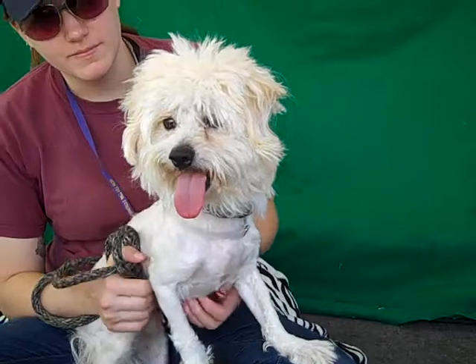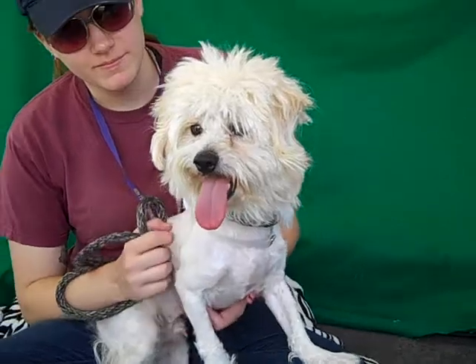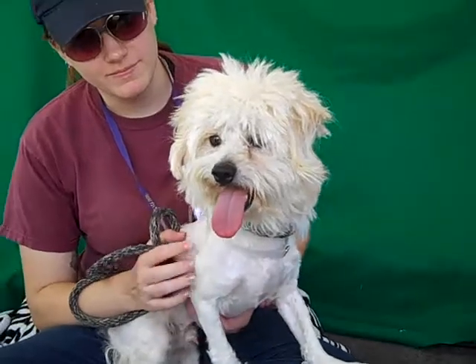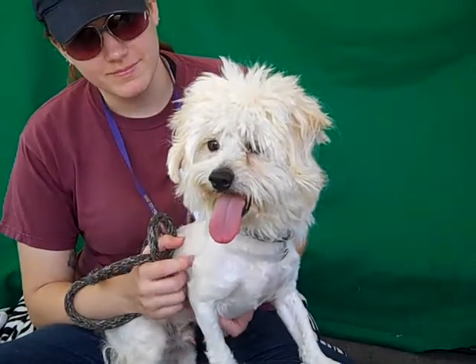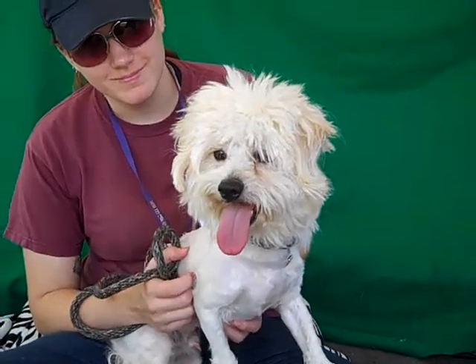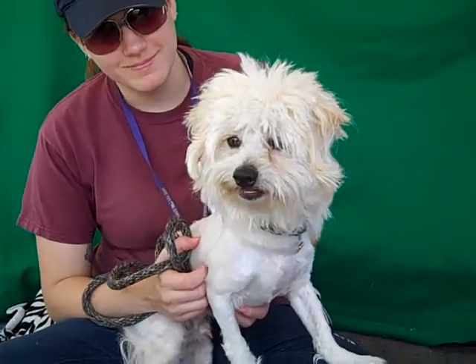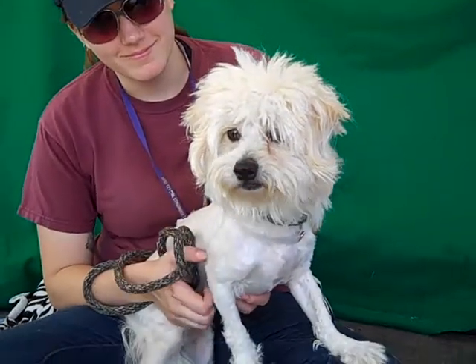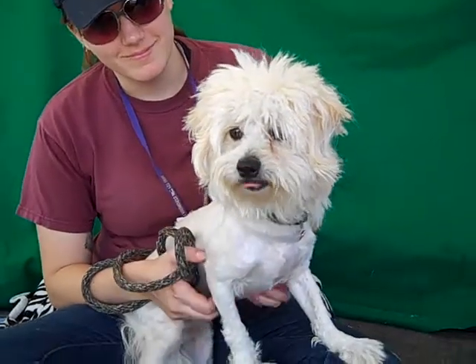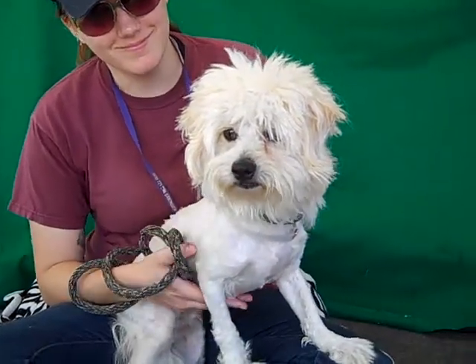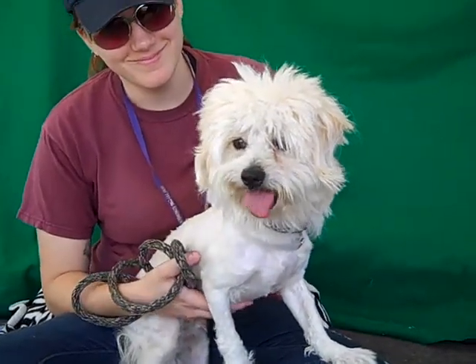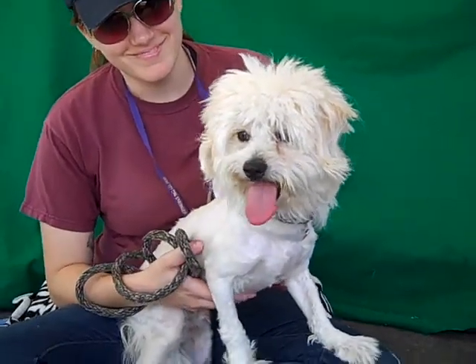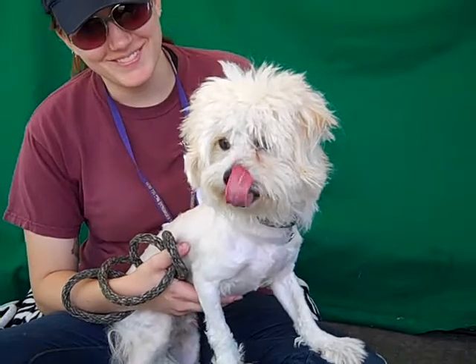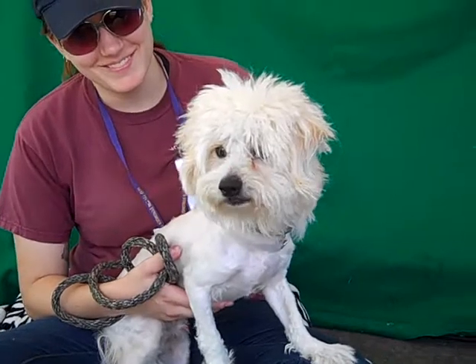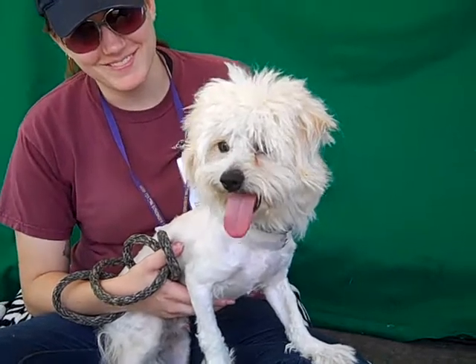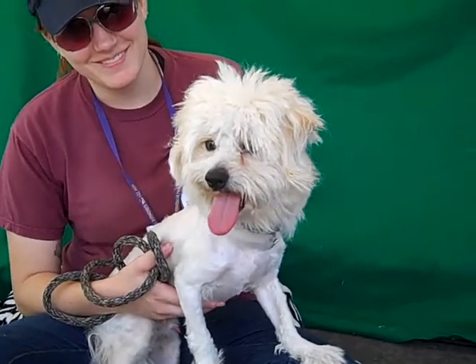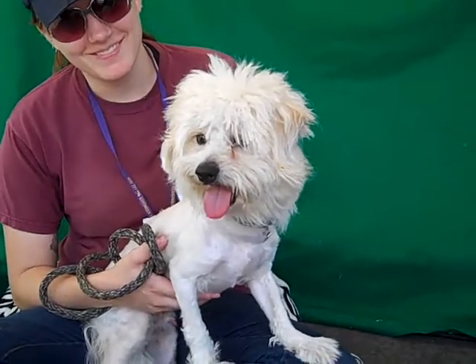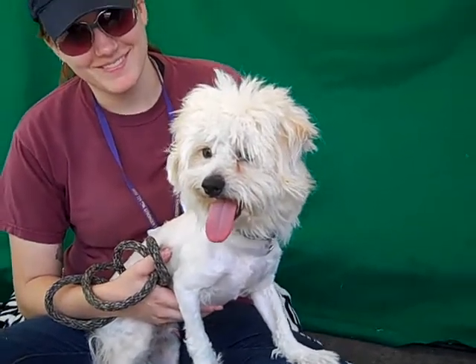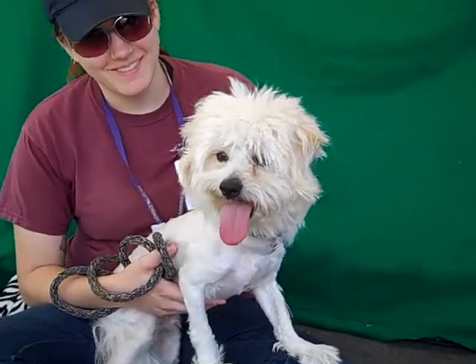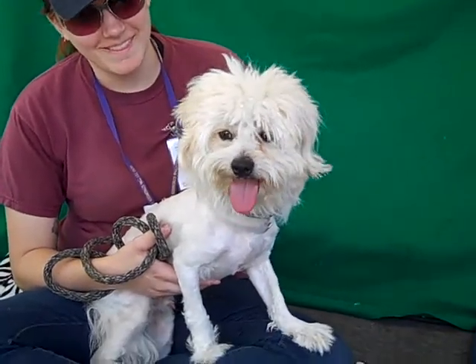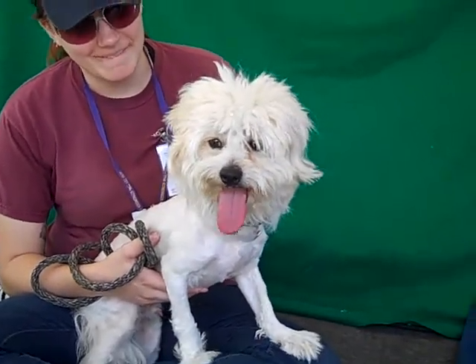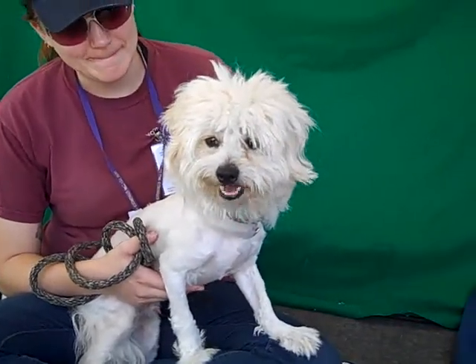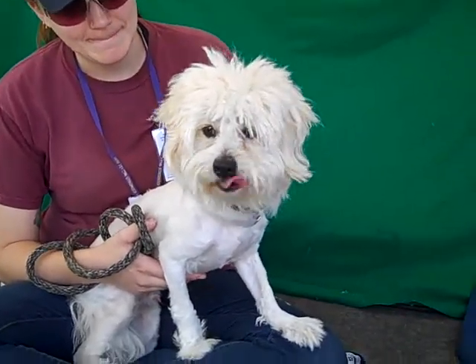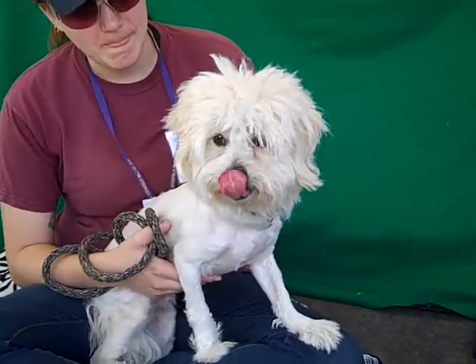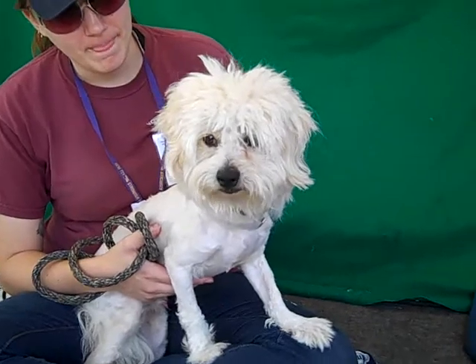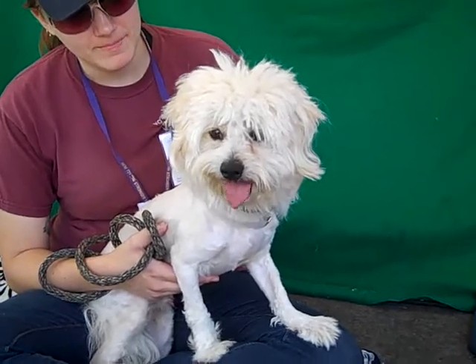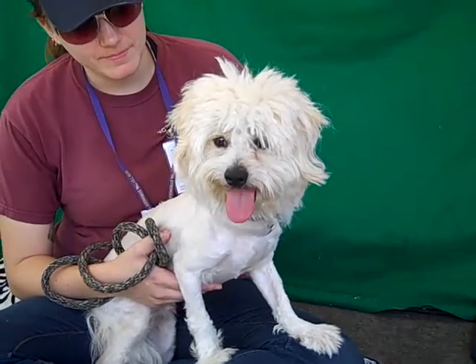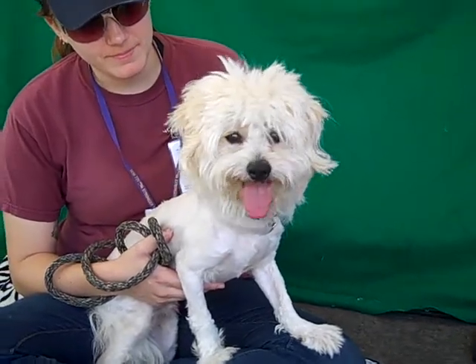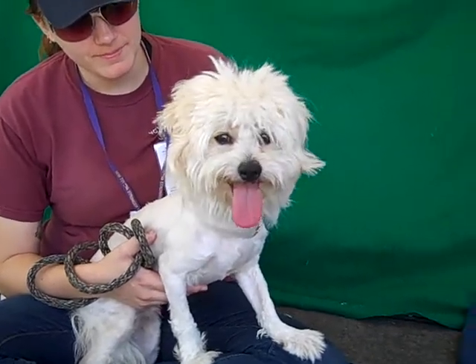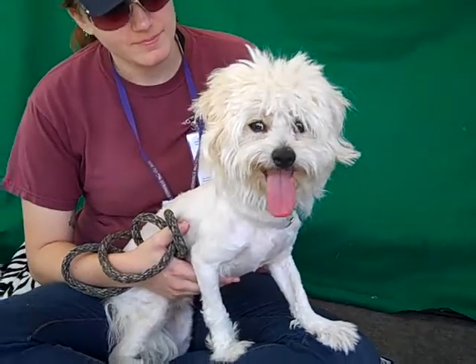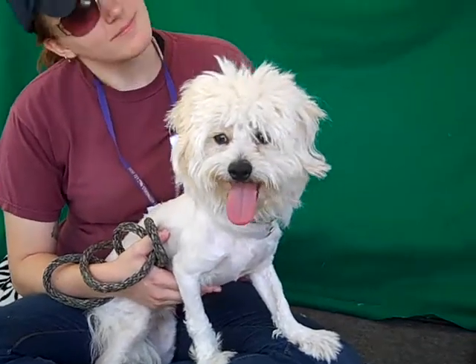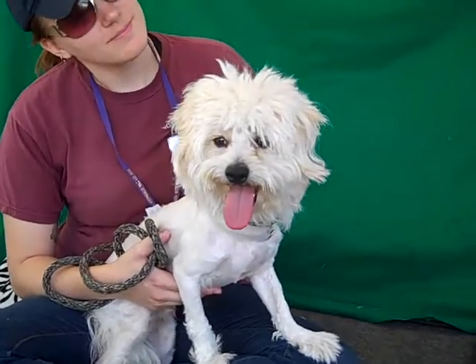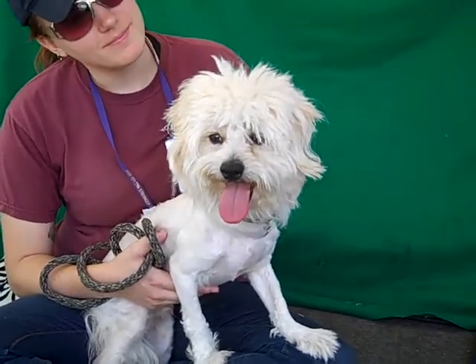Look at that cute tongue hanging out! This is Roger with a D, and his ID number is A4756586, and he has a lot of energy. Look at him — he just got a nice lion cut, fresh from the beauty salon.